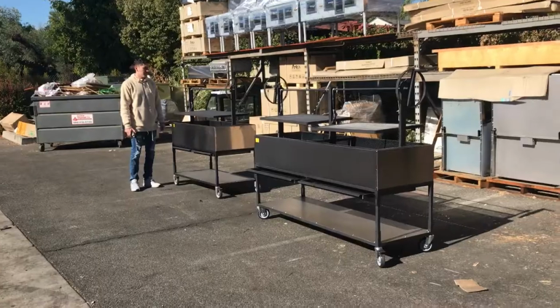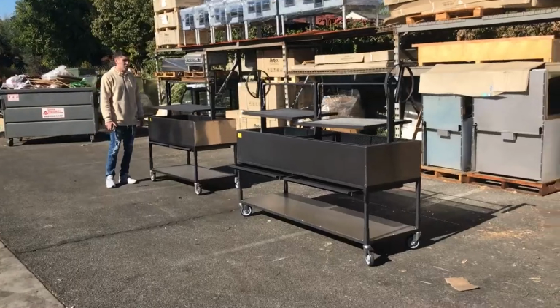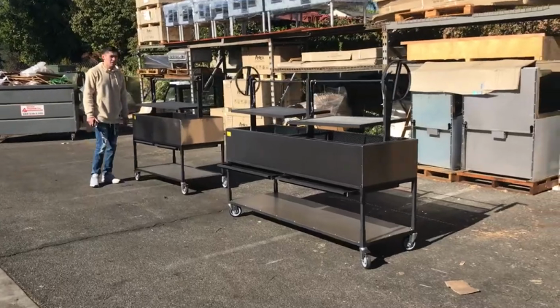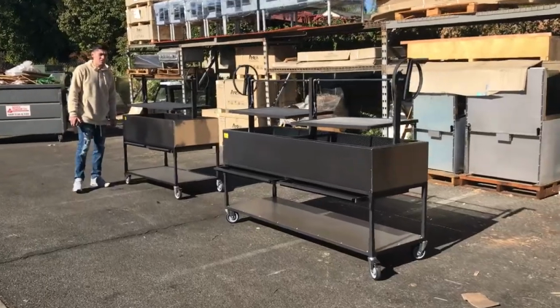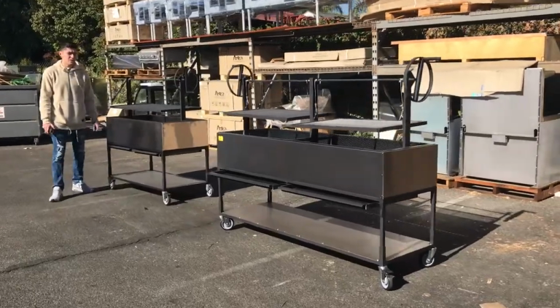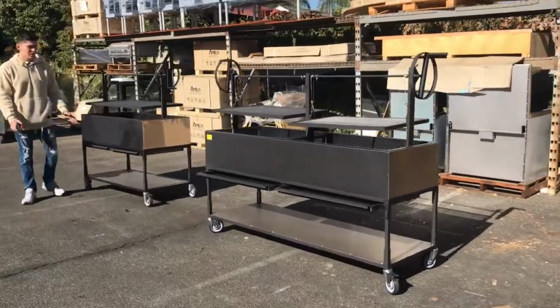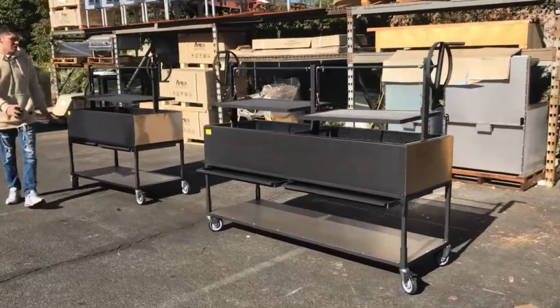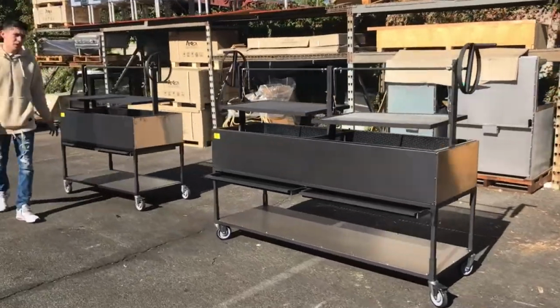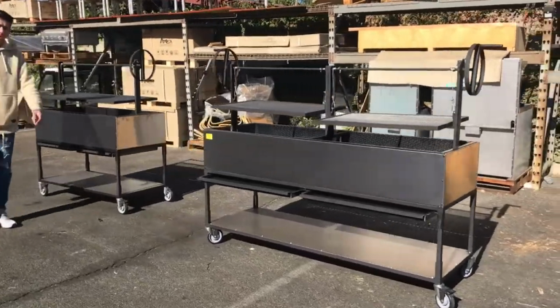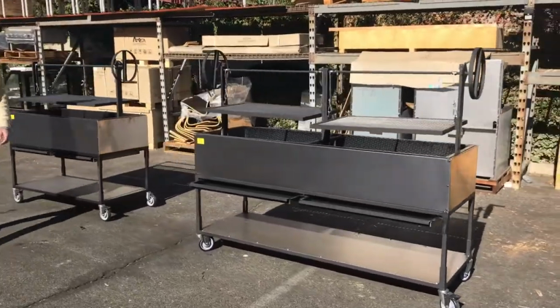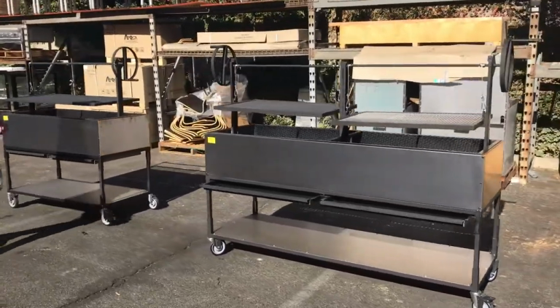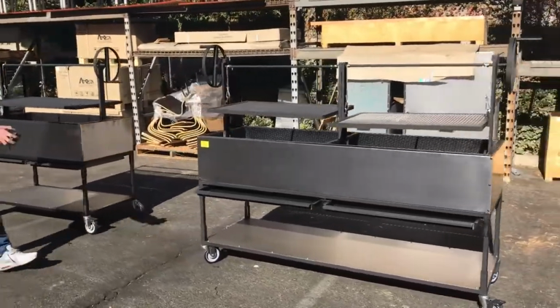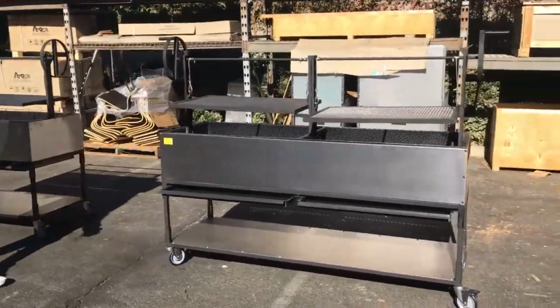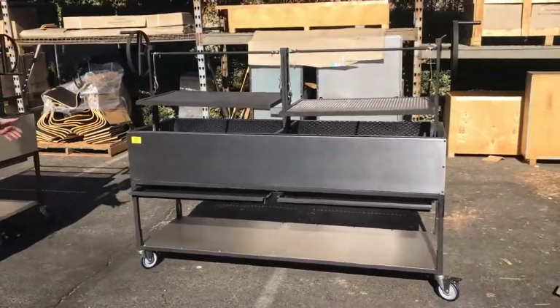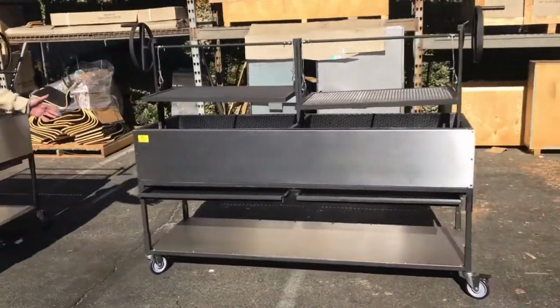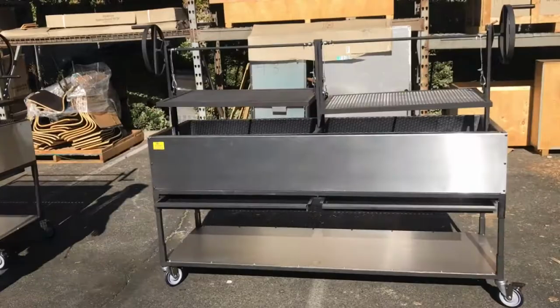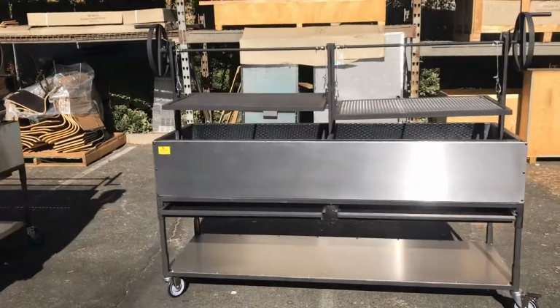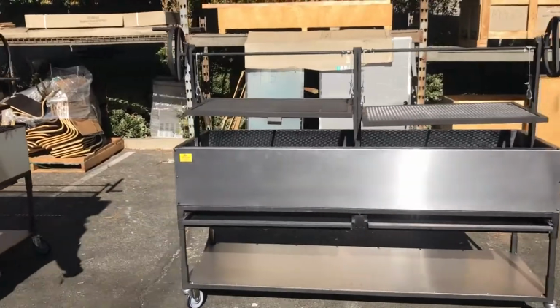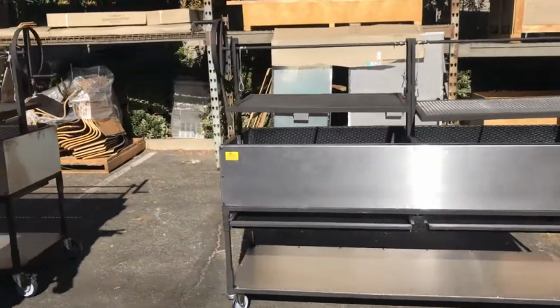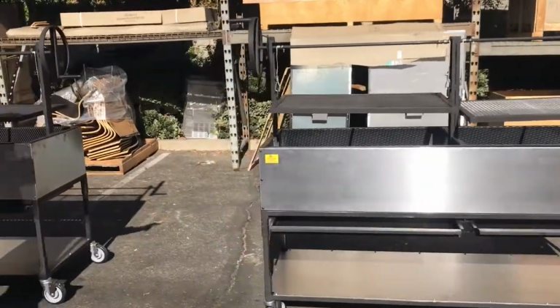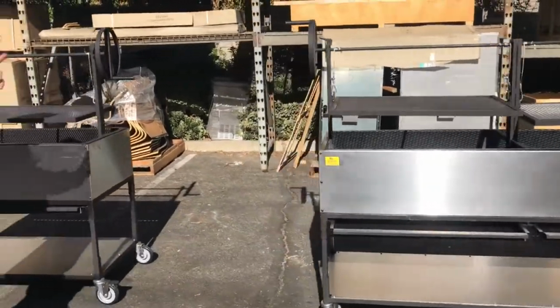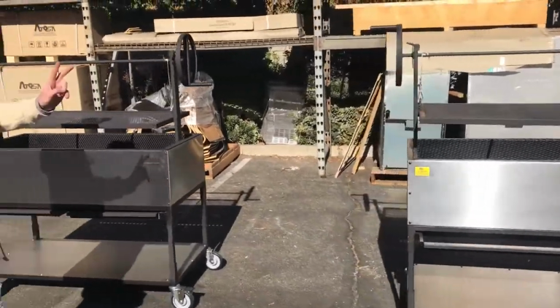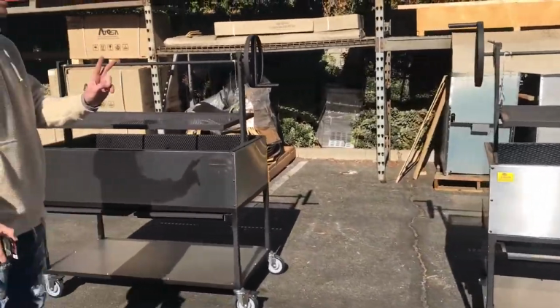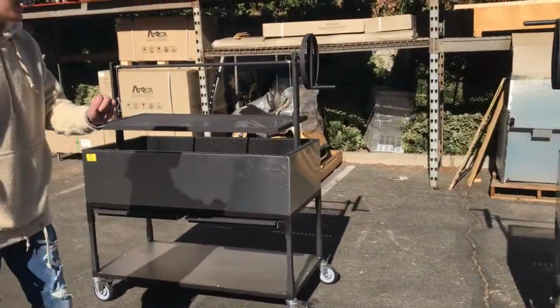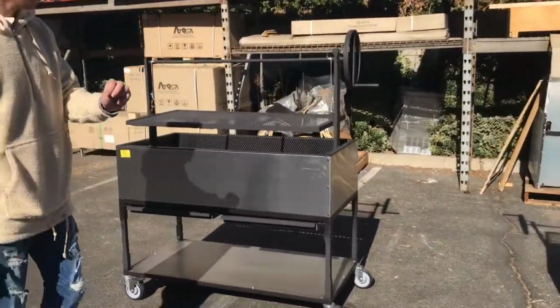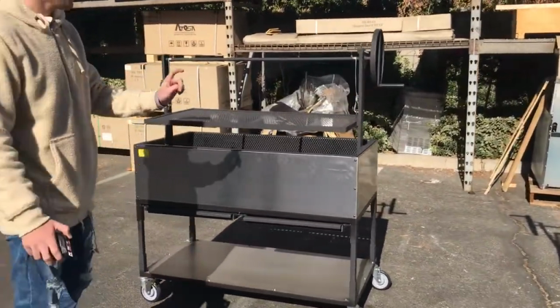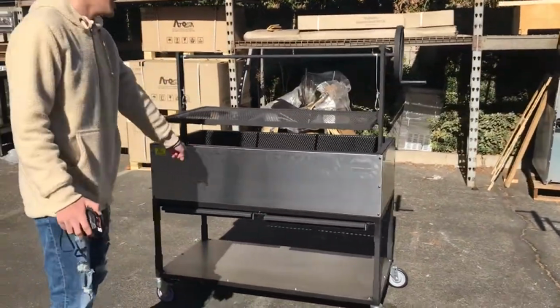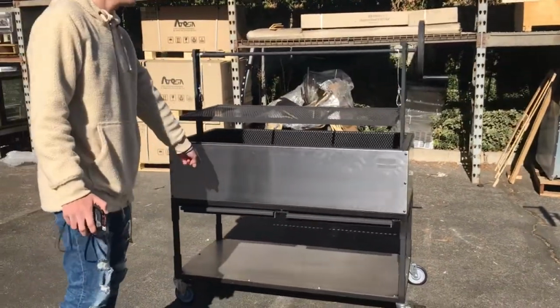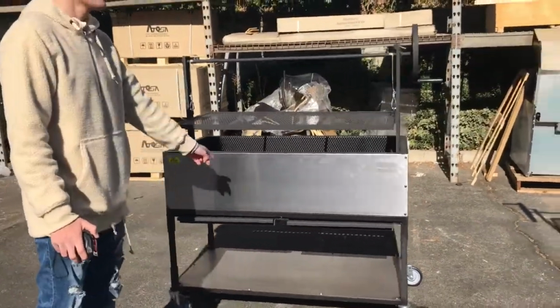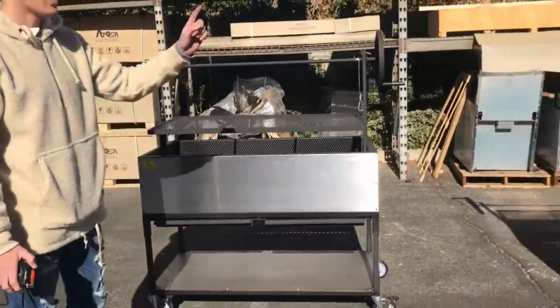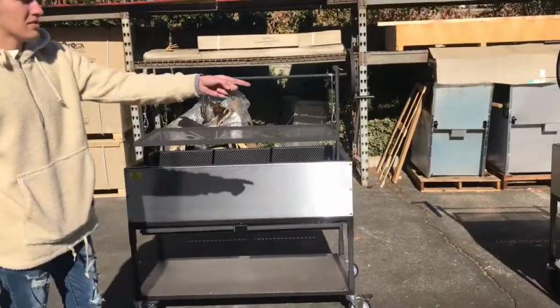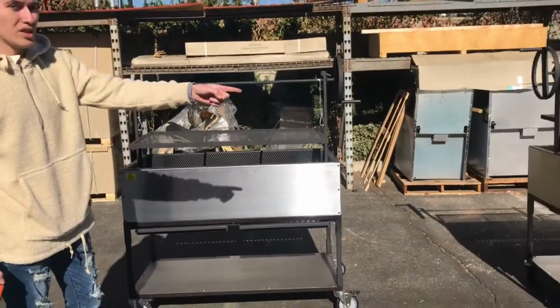Hi everybody, today we're going to be demonstrating our brand new commercial charcoal rotisserie chicken machines. We're going to have two sizes available: a 48 inch and a 72 inch.